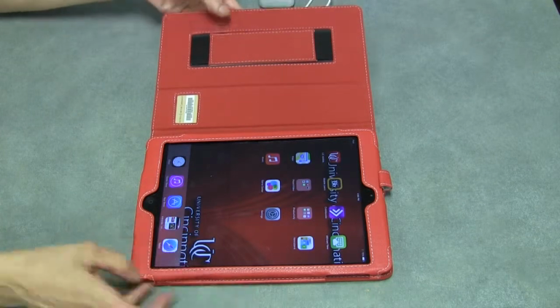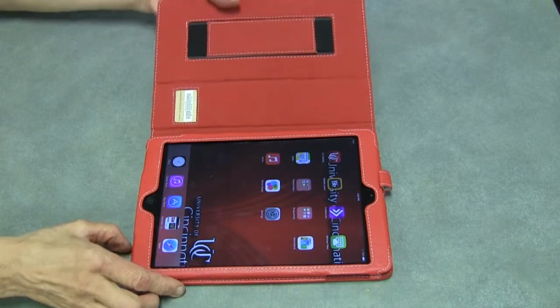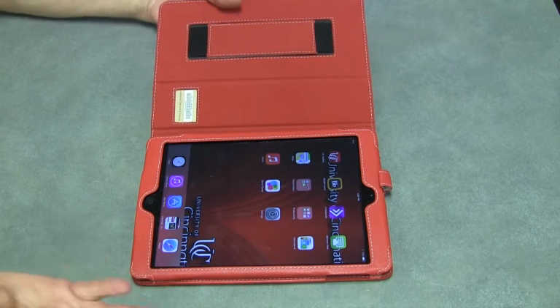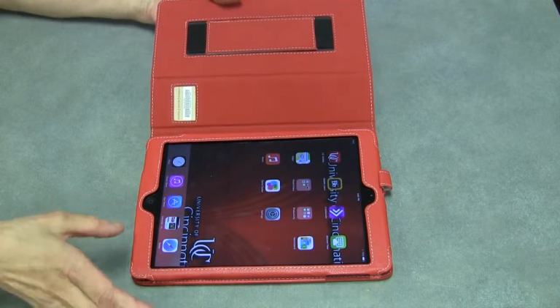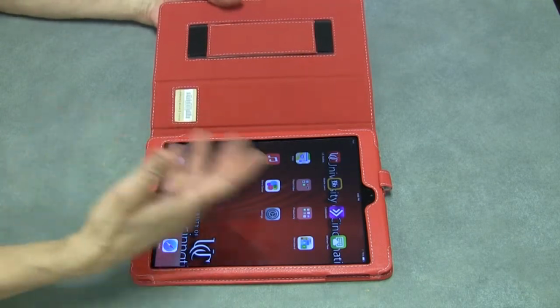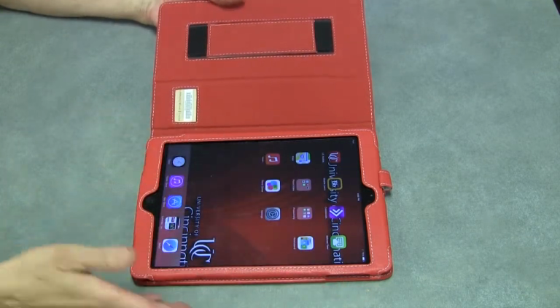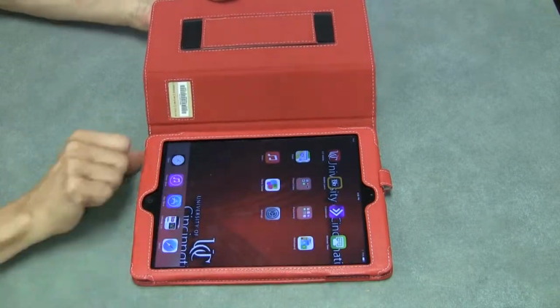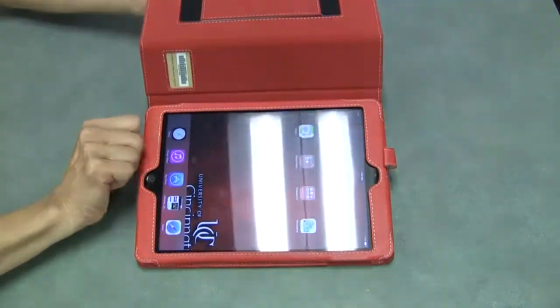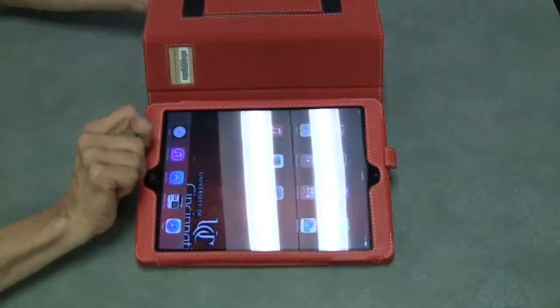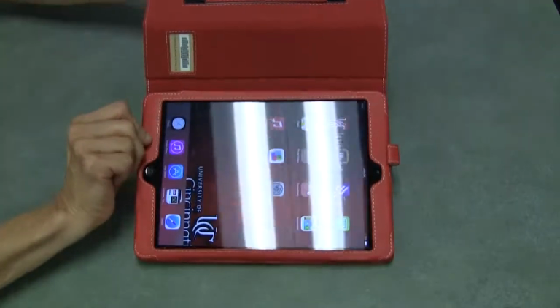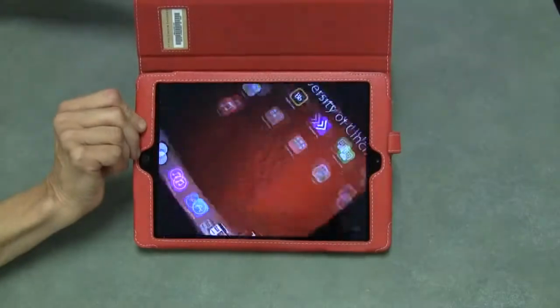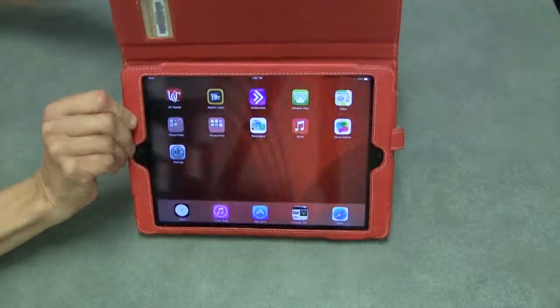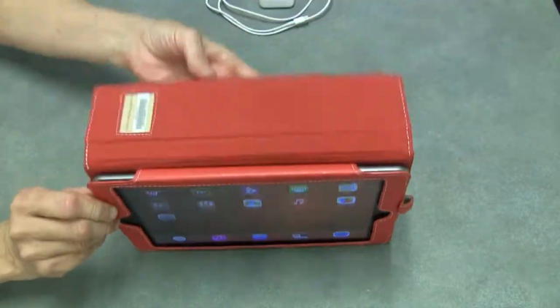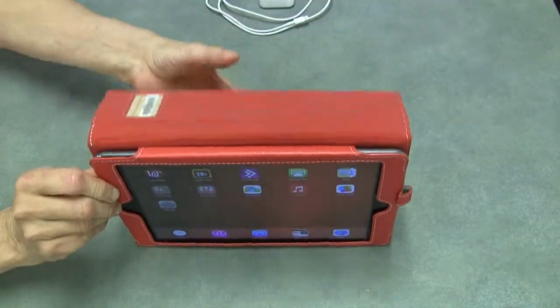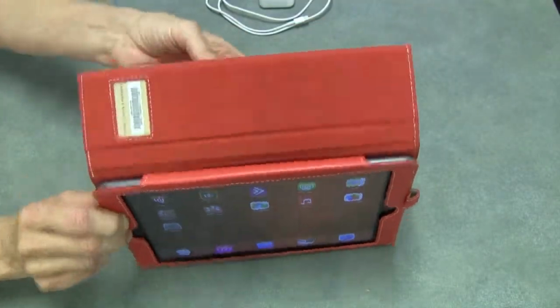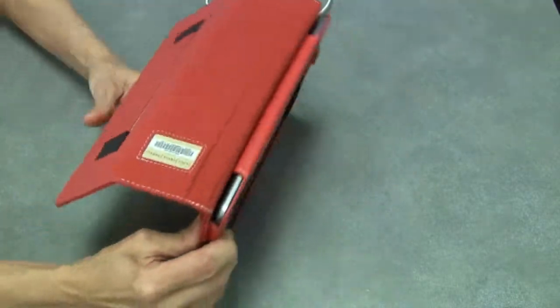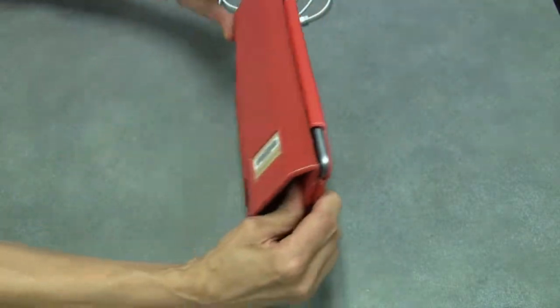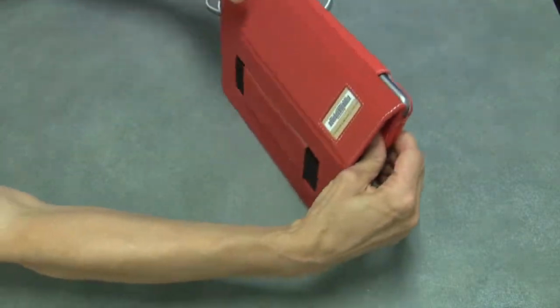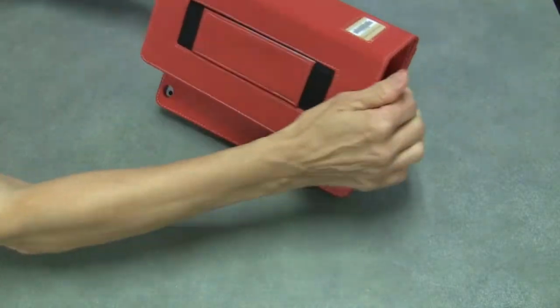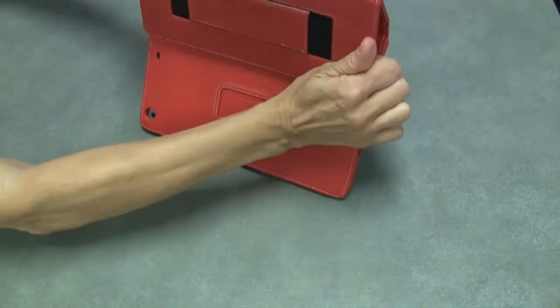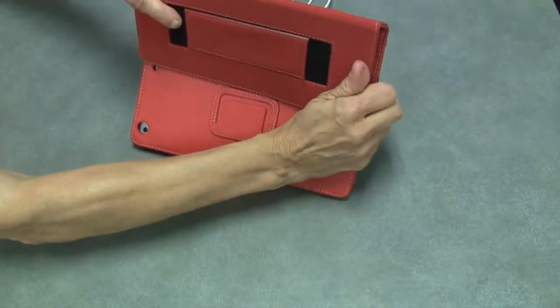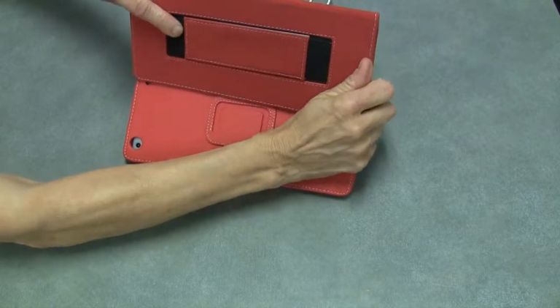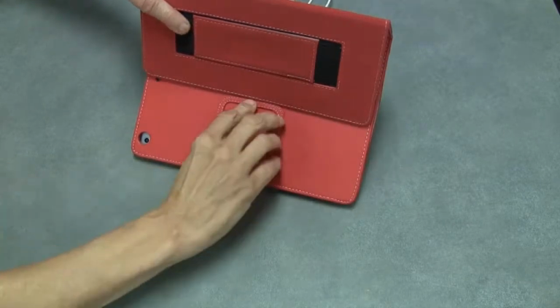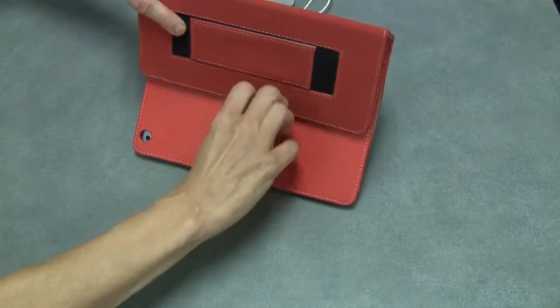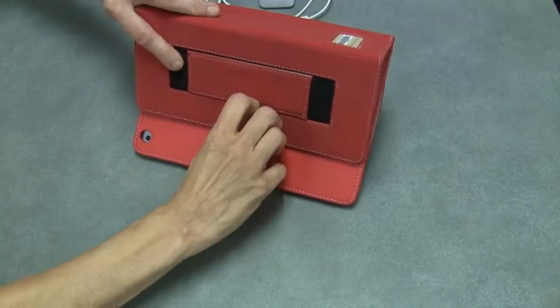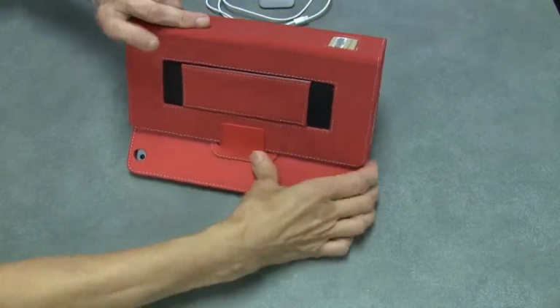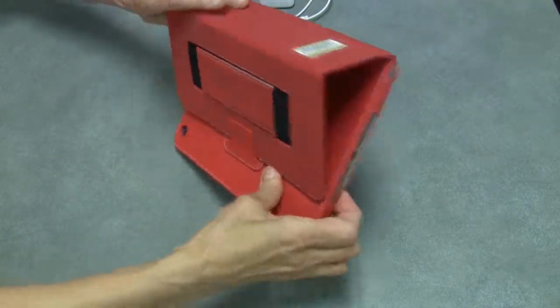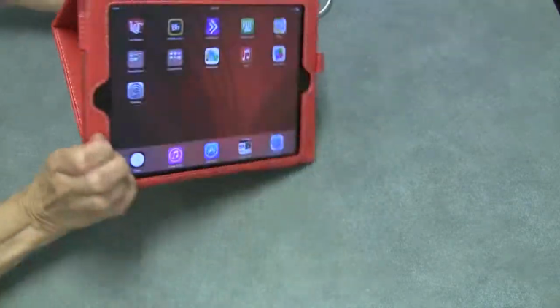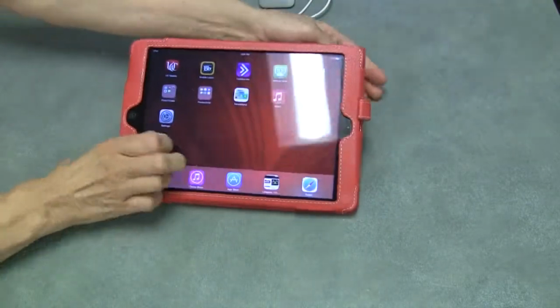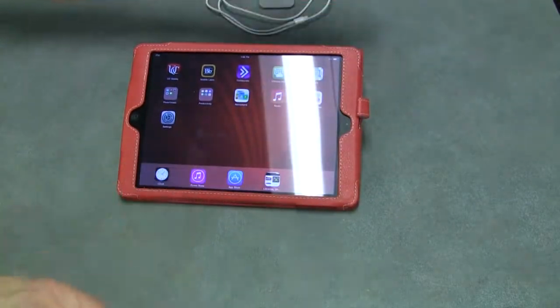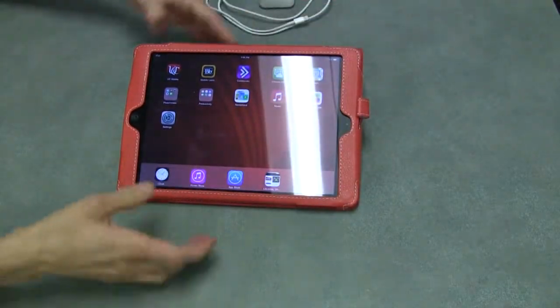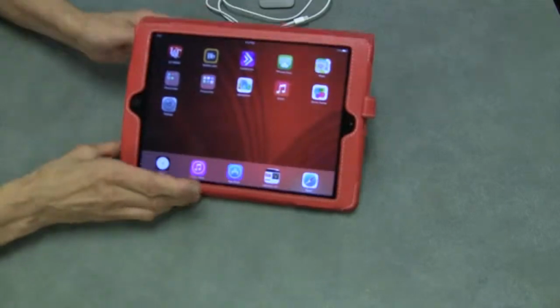Some of the small features beyond the apps and stuff that we have is it's got a nice little easel, and the easel just fits into this slot here, and then you have it set up as an easel.